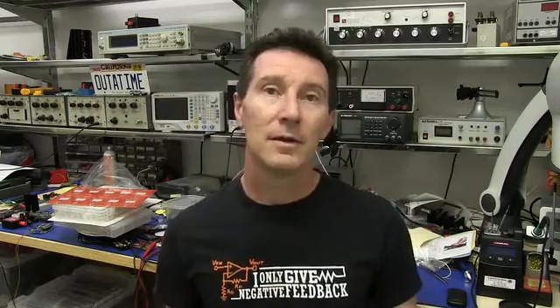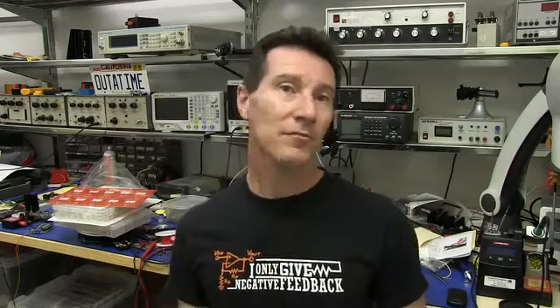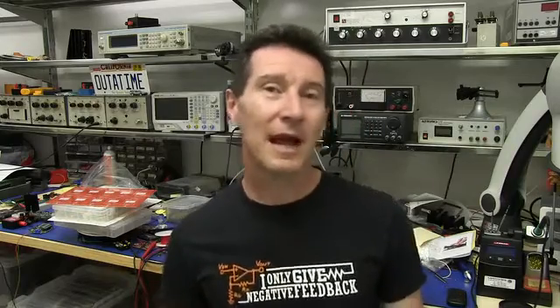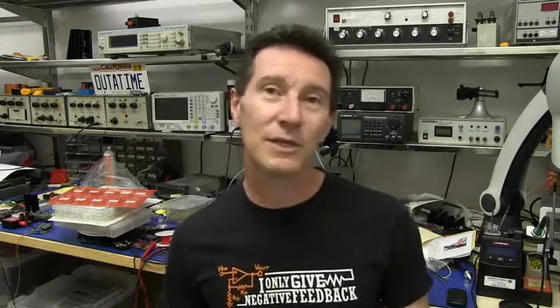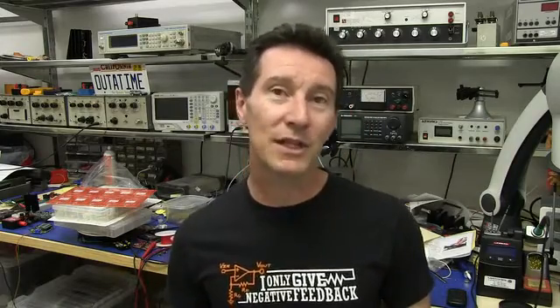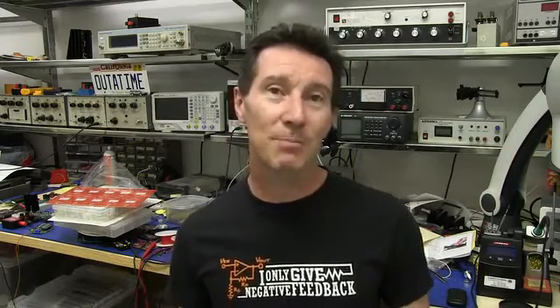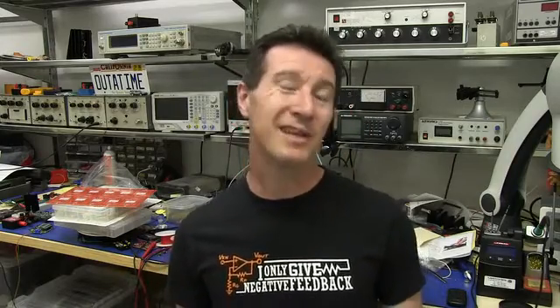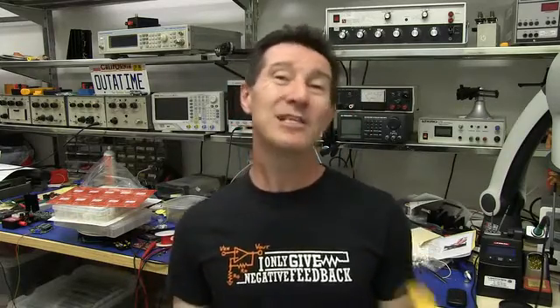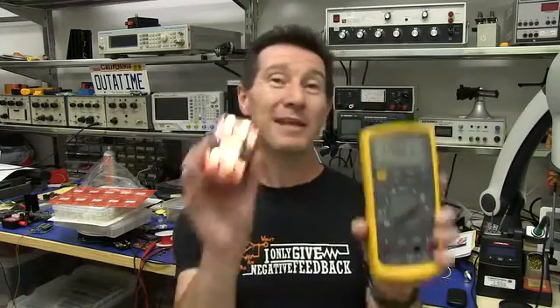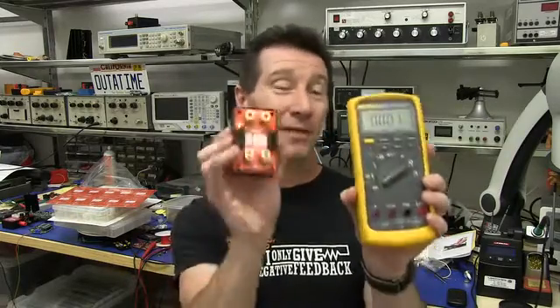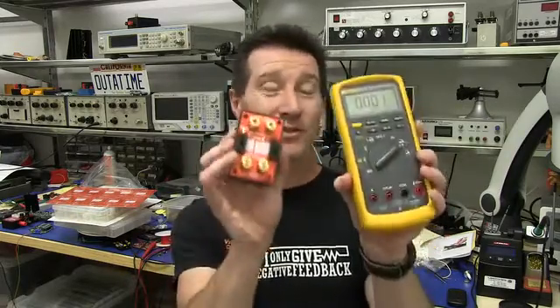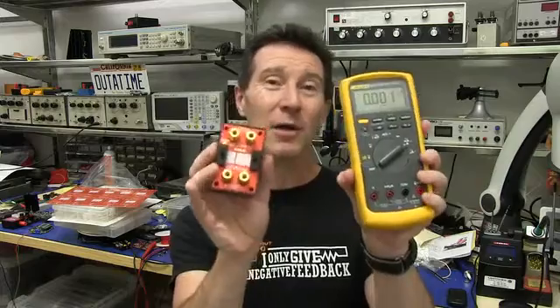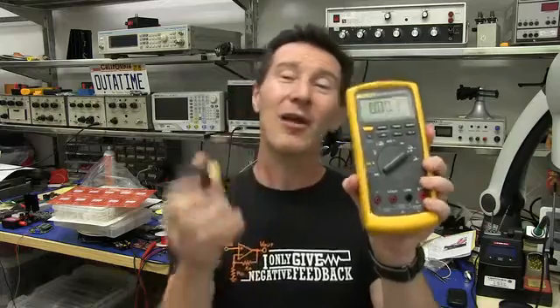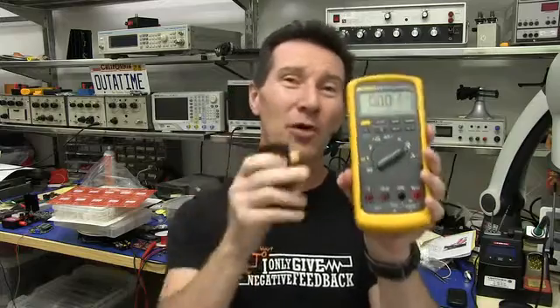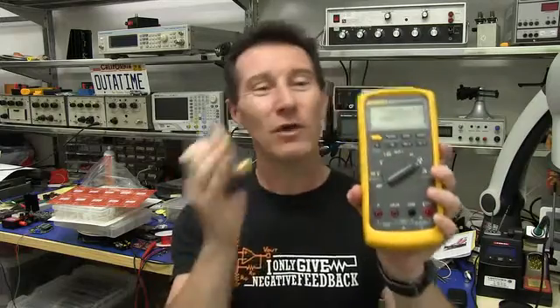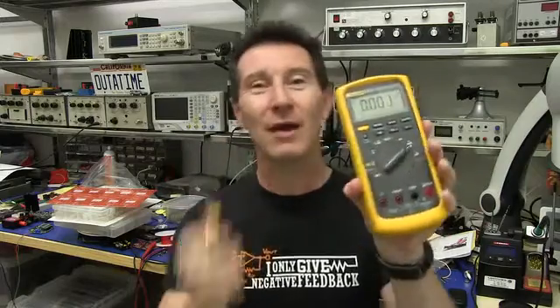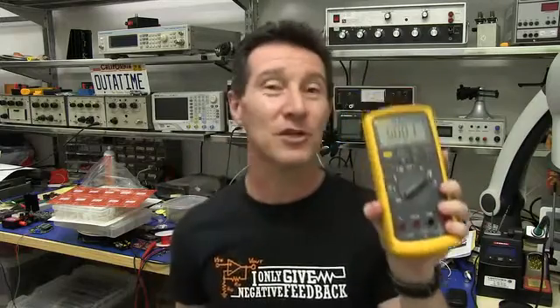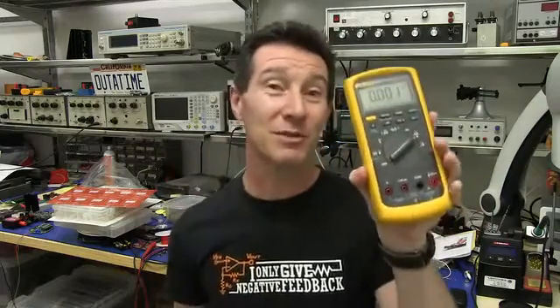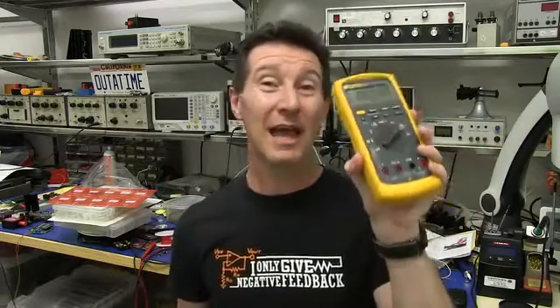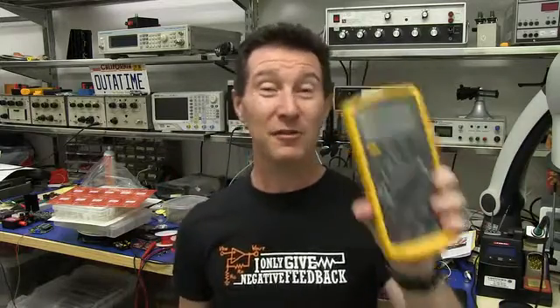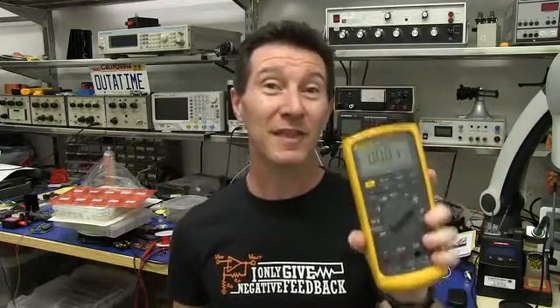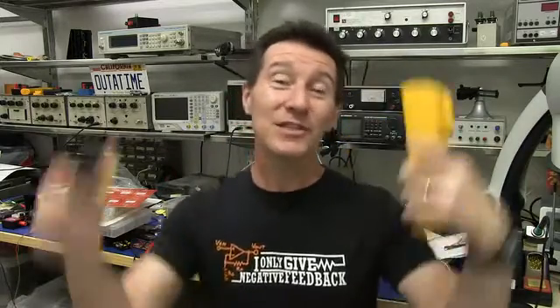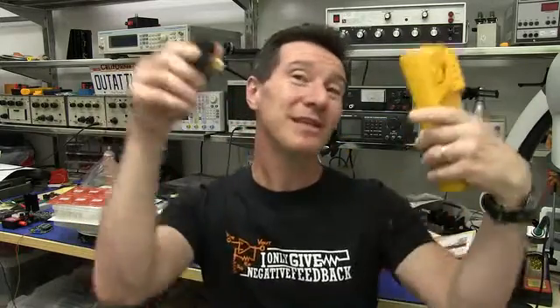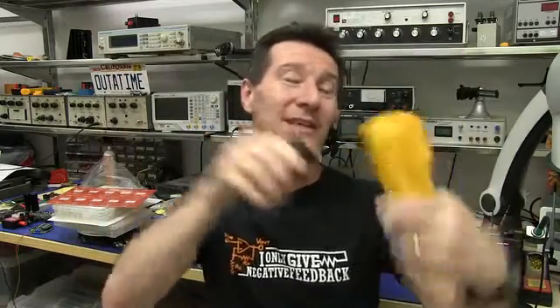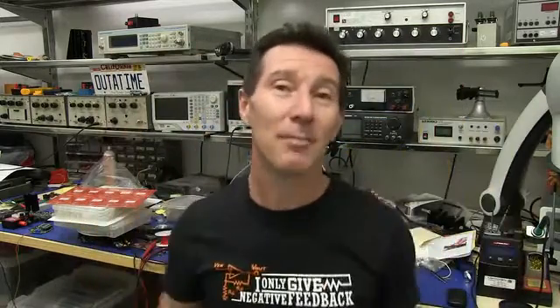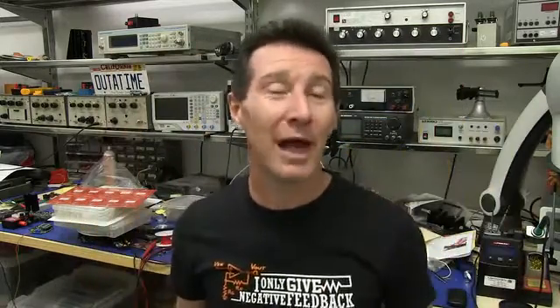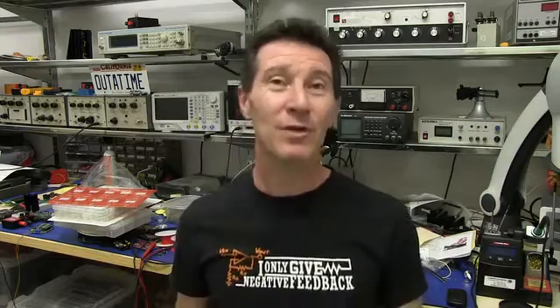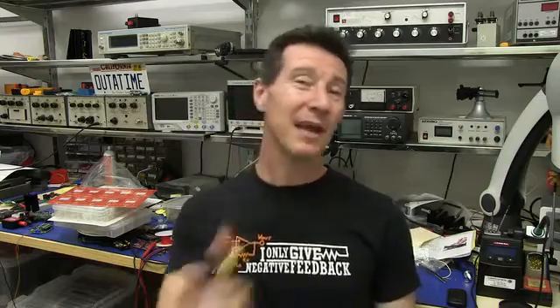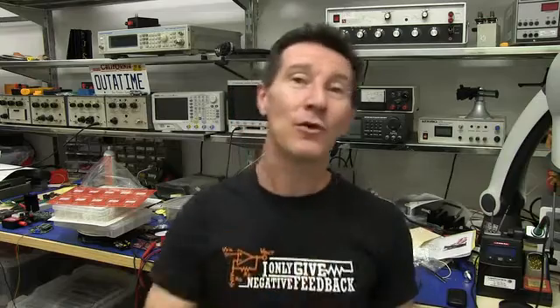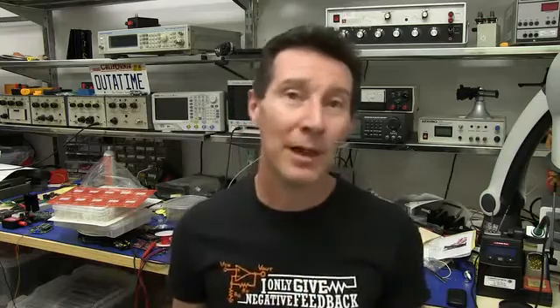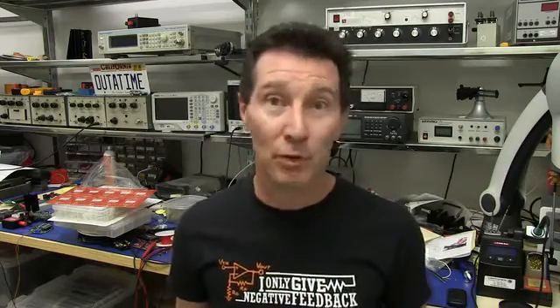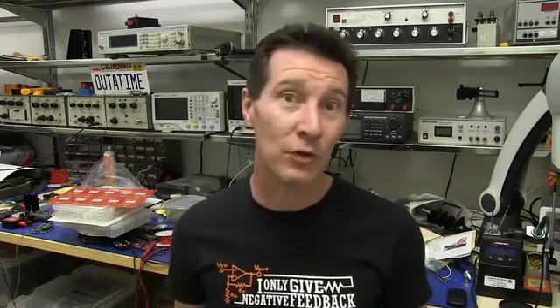I've written an article in Silicon Chip magazine explaining about the design of the MicroCurrent, burden voltage, and how it affects your measurements. It's linked down below — have a read and learn all about burden voltage.